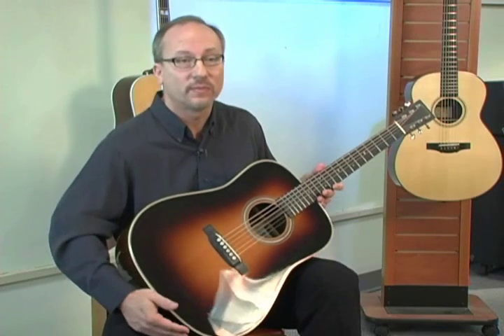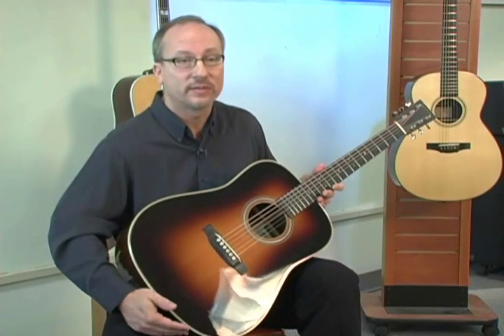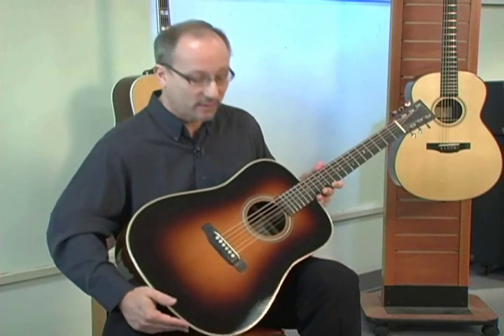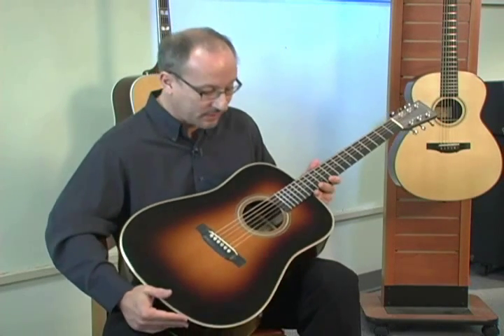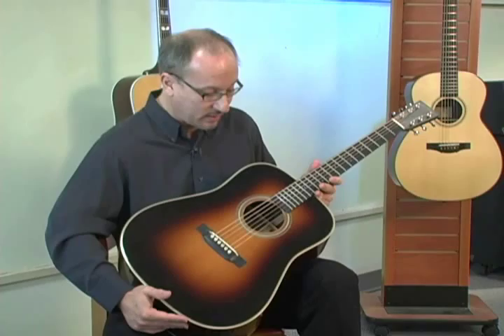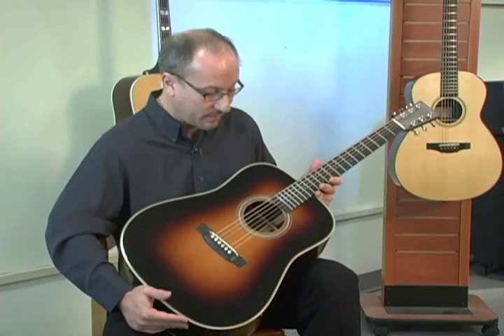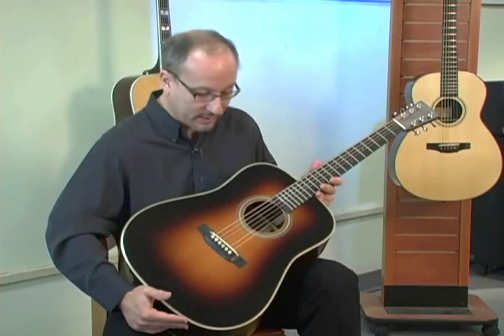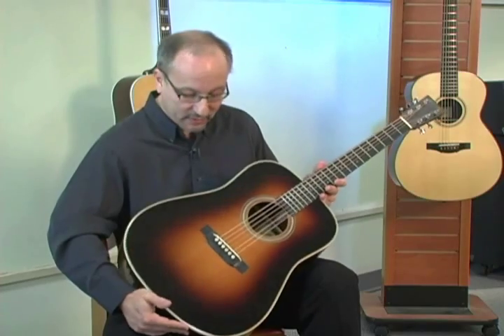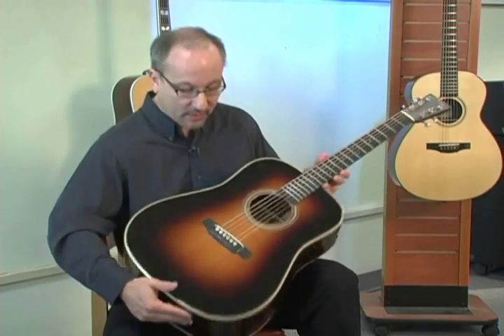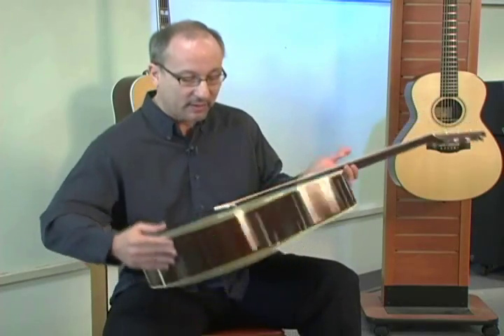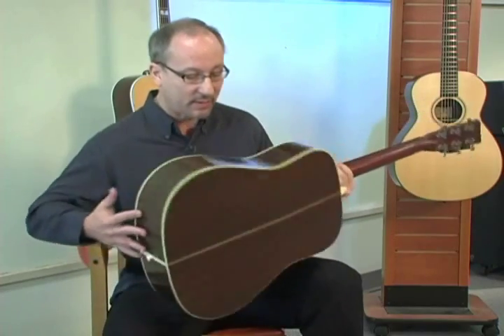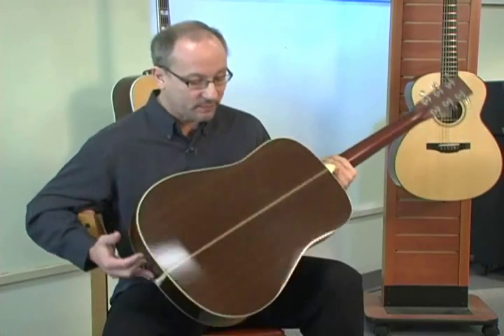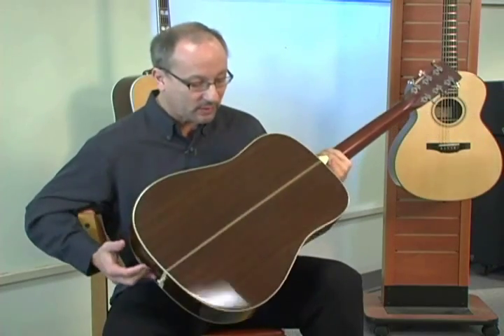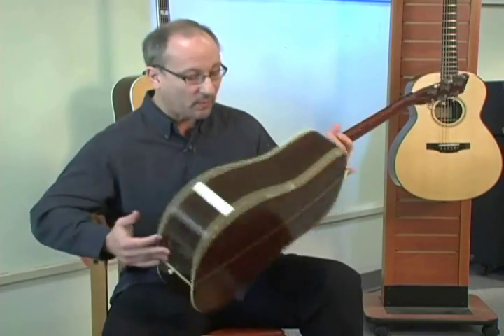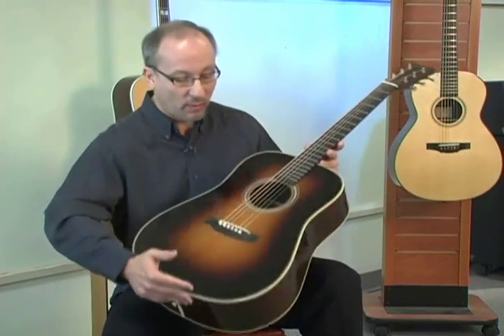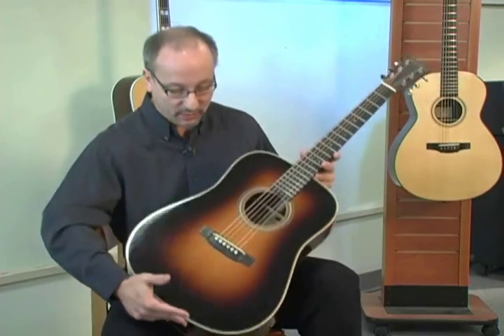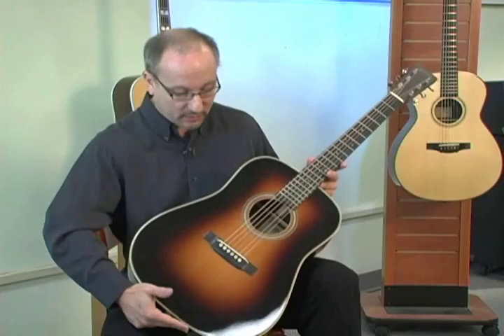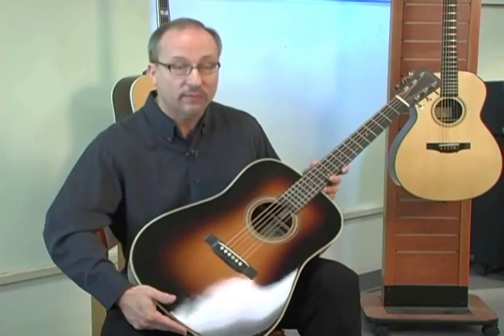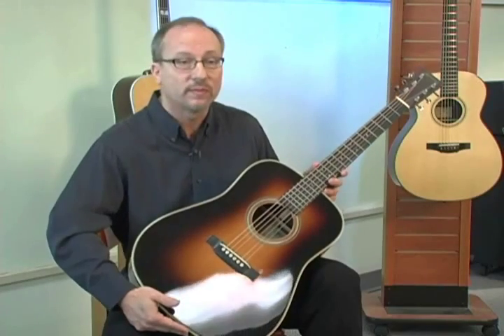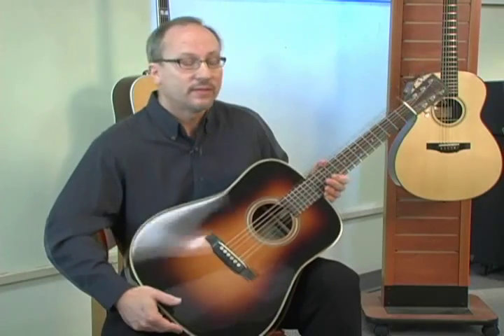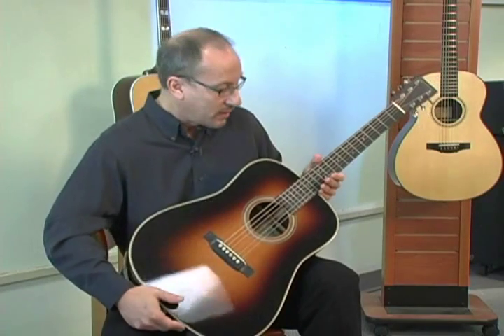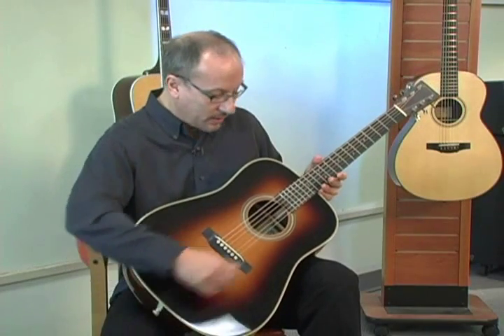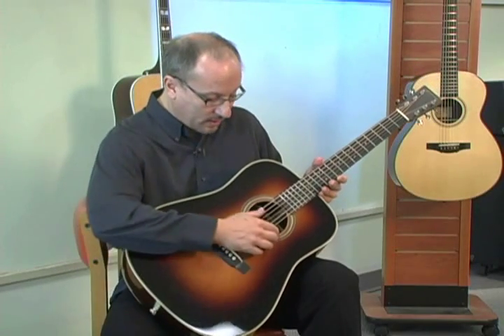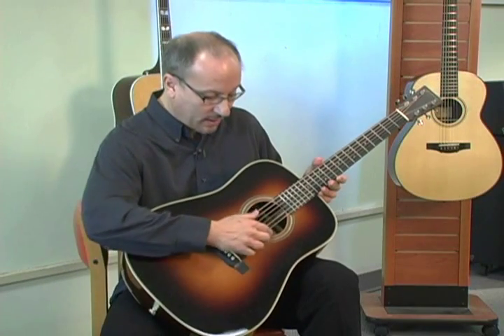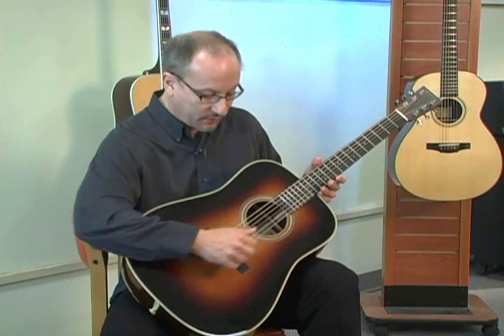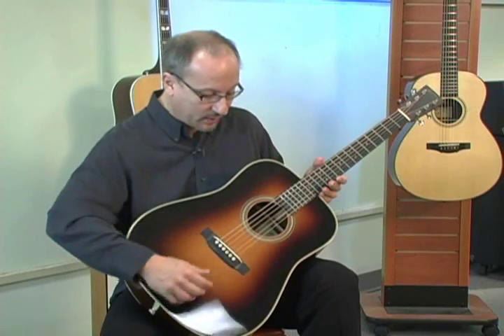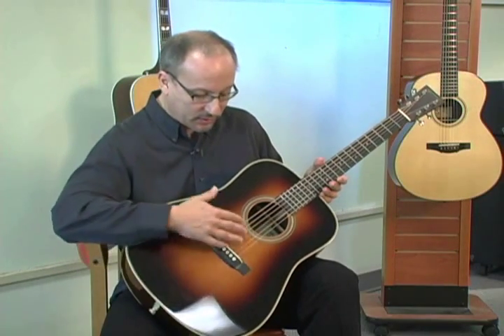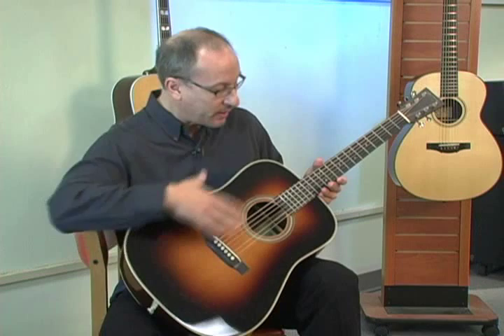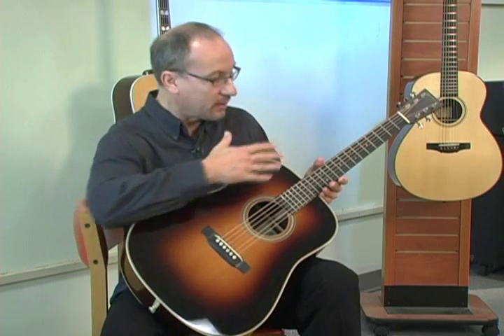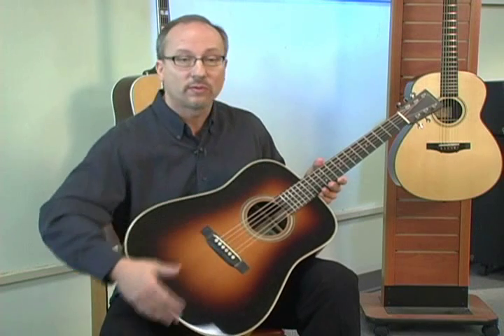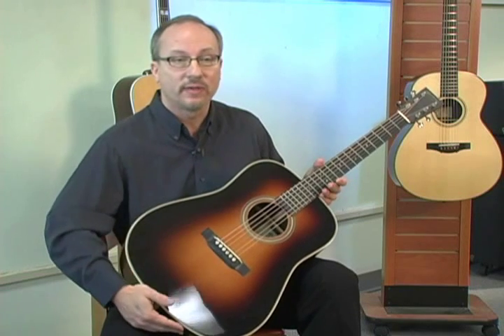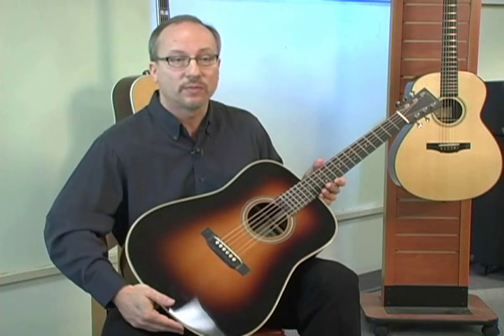There are some recordings elsewhere on the website where you can get a better idea of it. It's become a wonderful instrument. It has to do with coupling the energy of your fingers to the string and to the rest of the instrument.